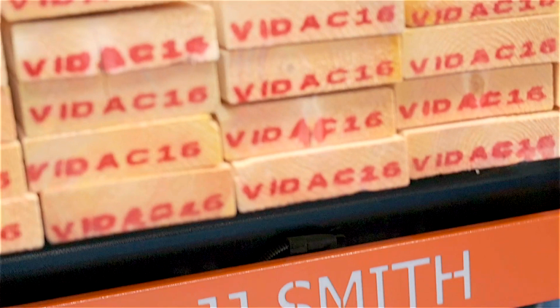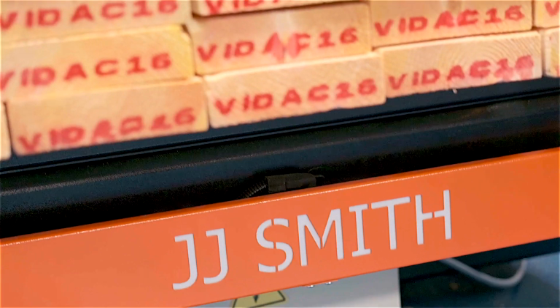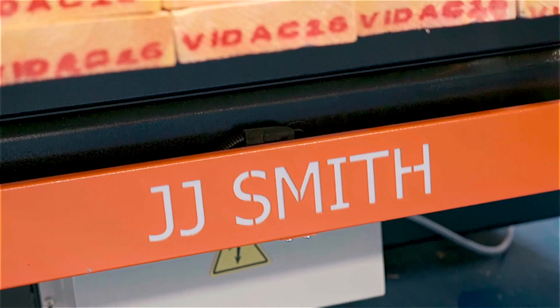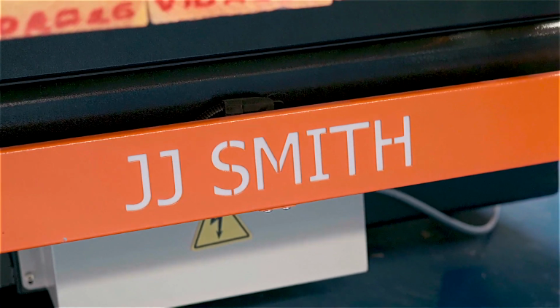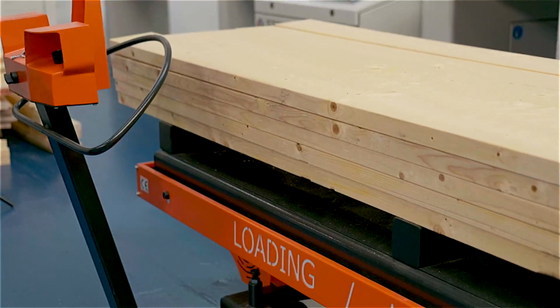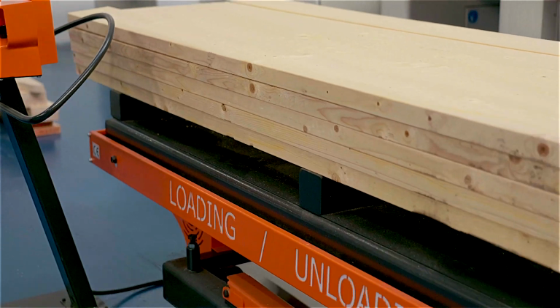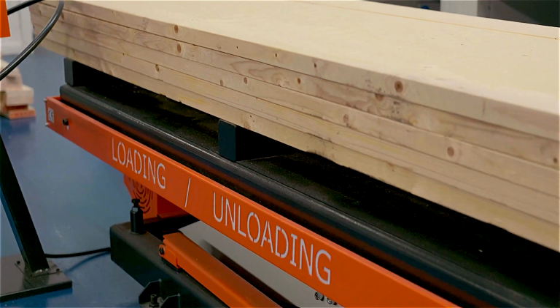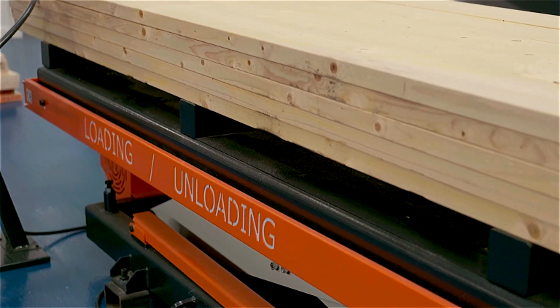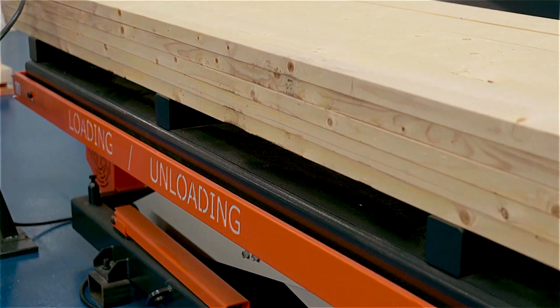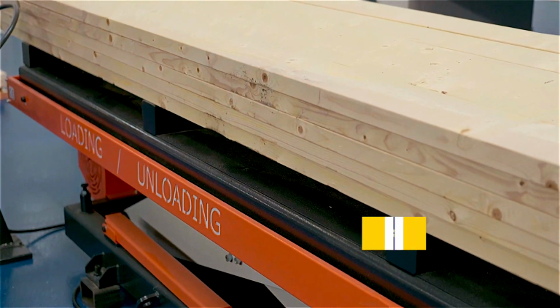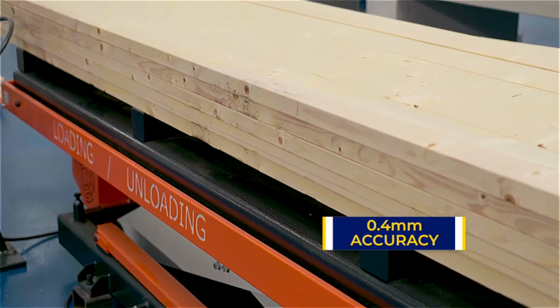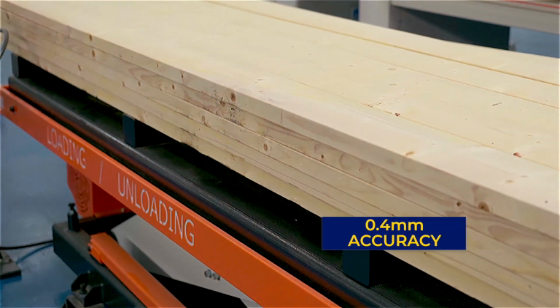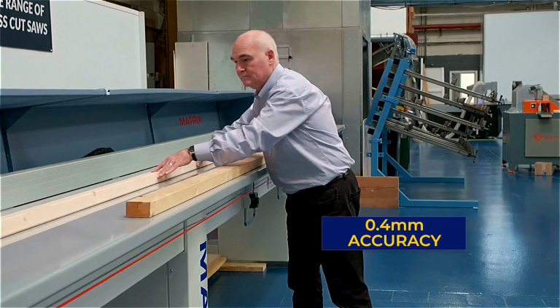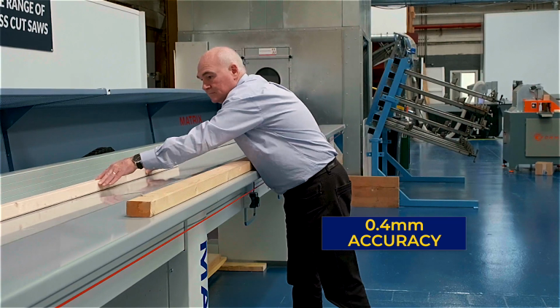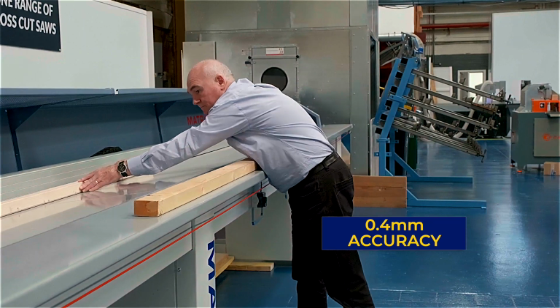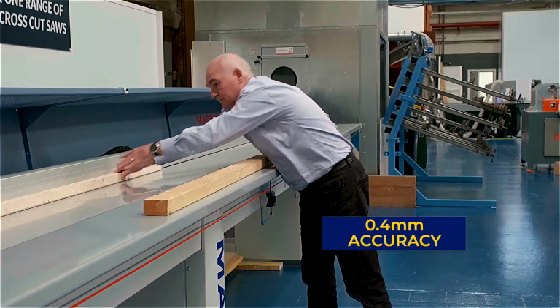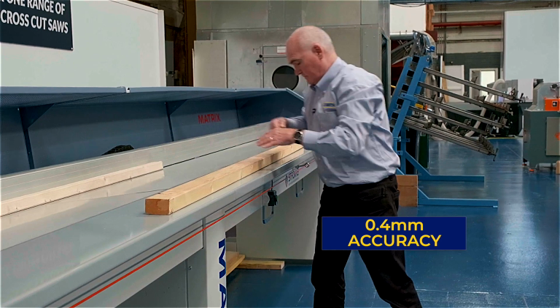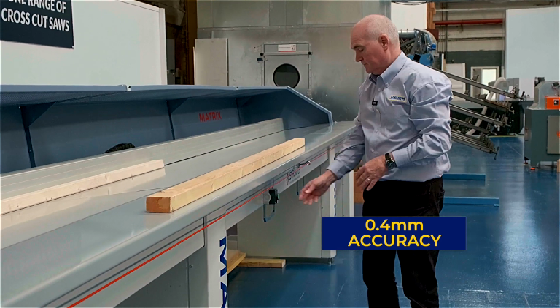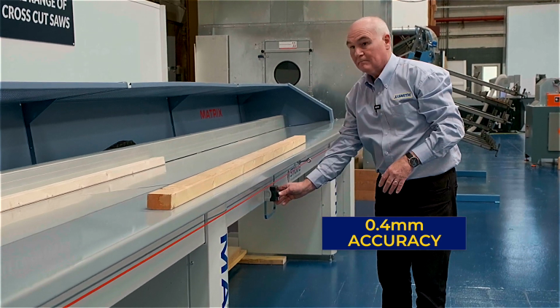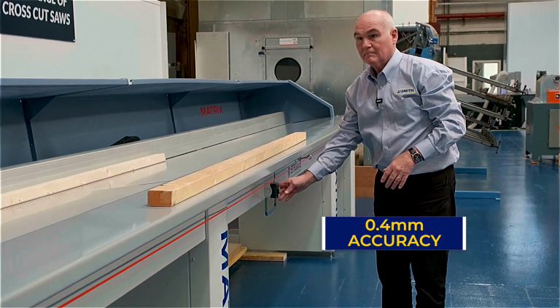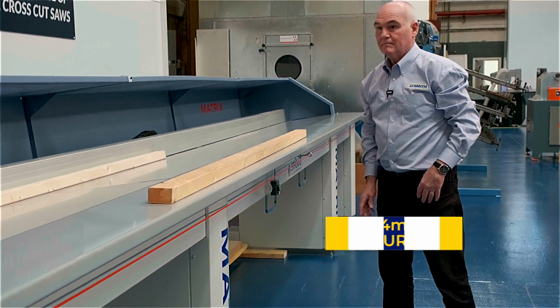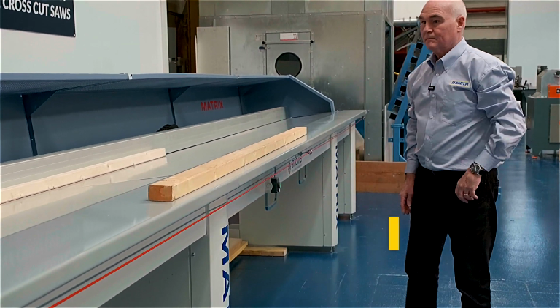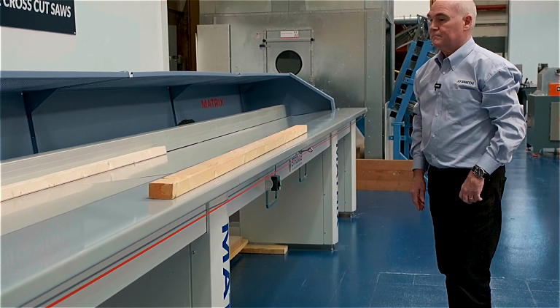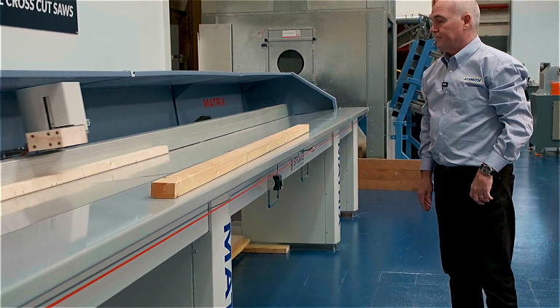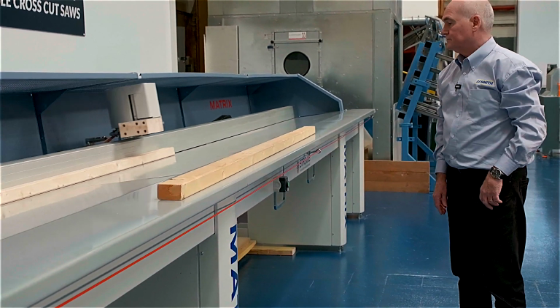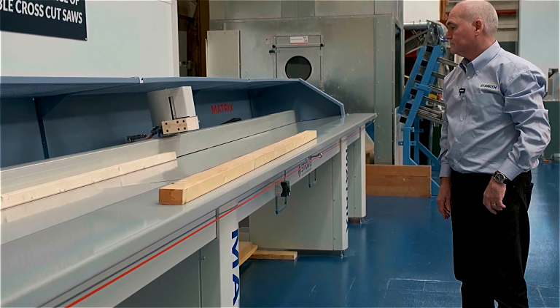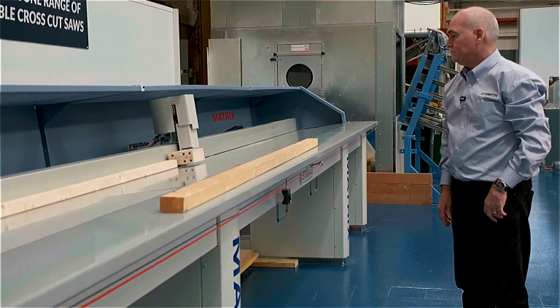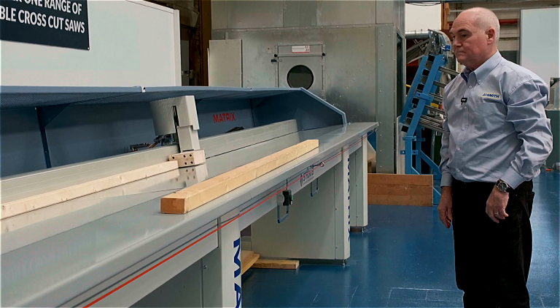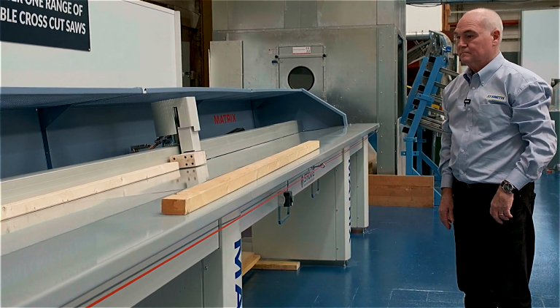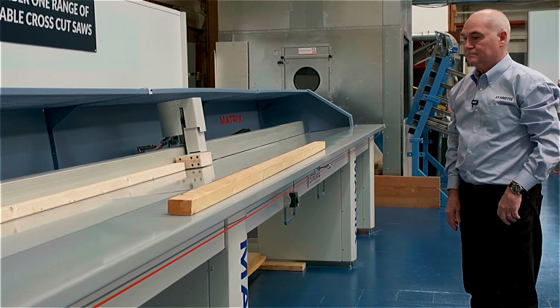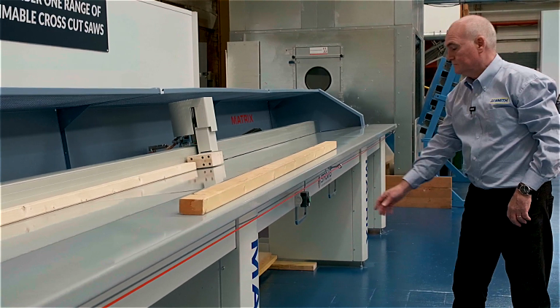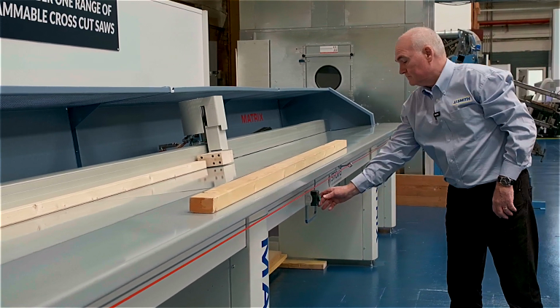The Stromab Matrix is a heavy duty rack and pinion push feed system with an accuracy of 0.4 mm. This will guarantee reliable repeated cutting. The pneumatic rising of the pusher allows the operator to load the machine without needing to wait.